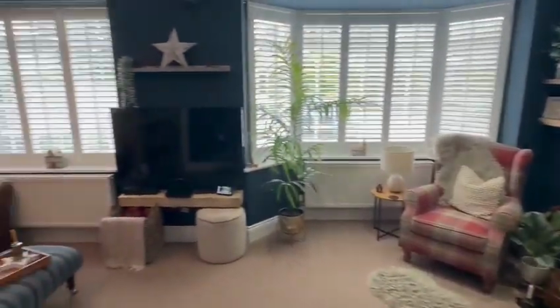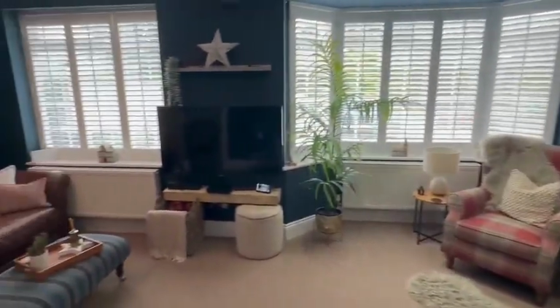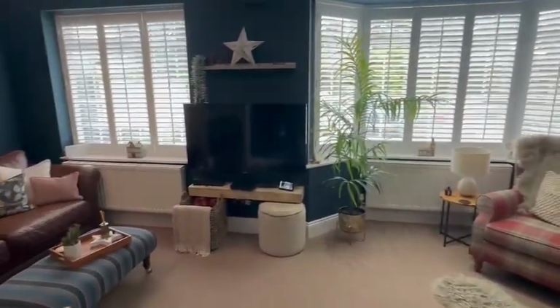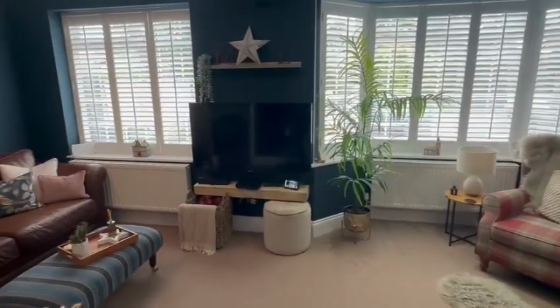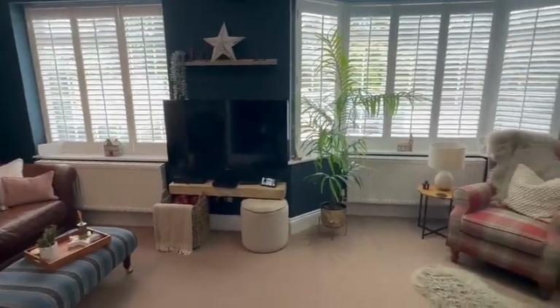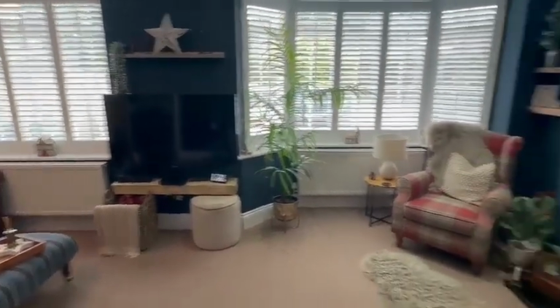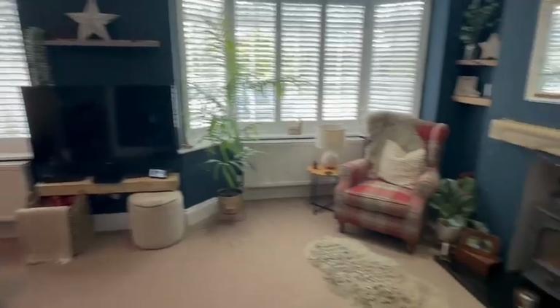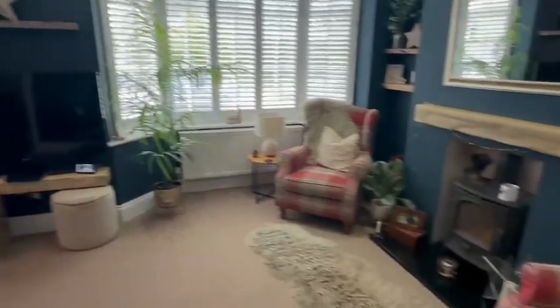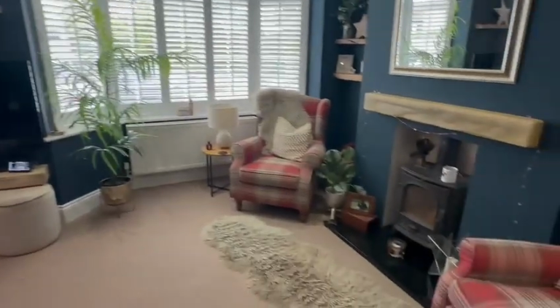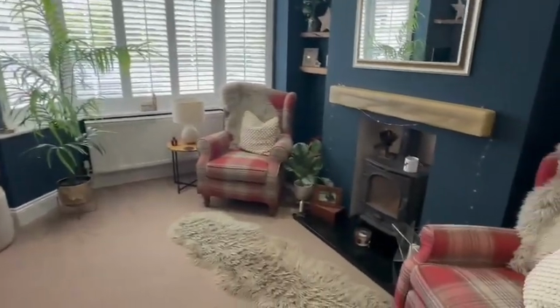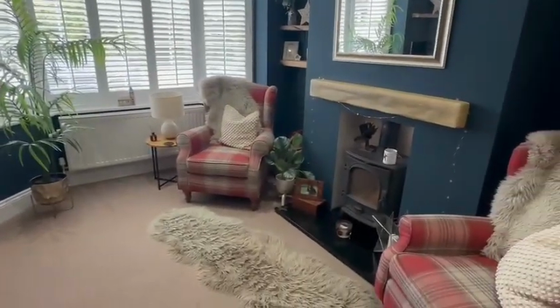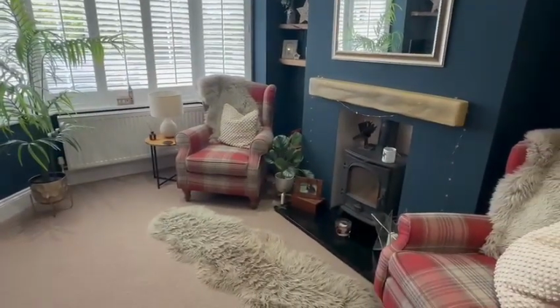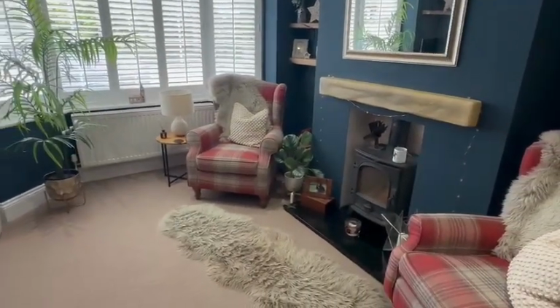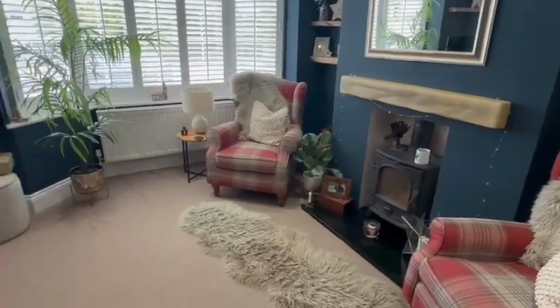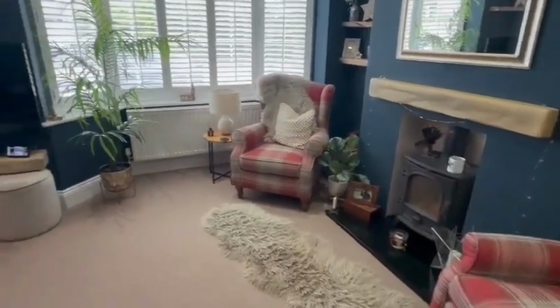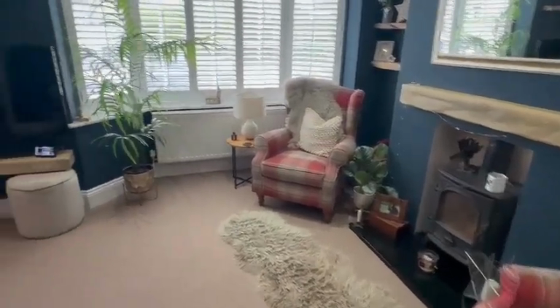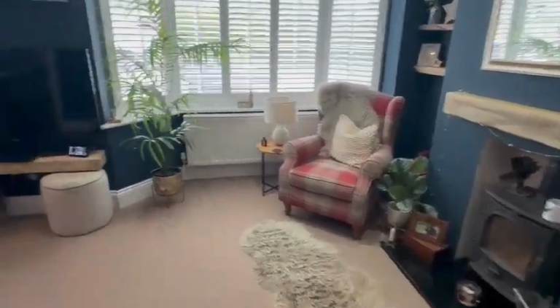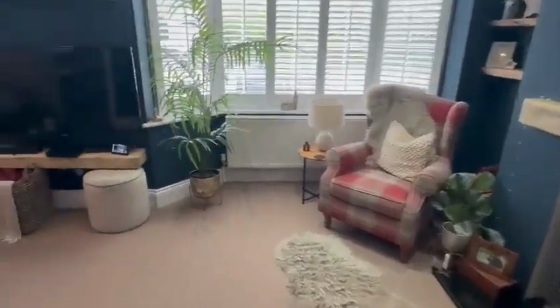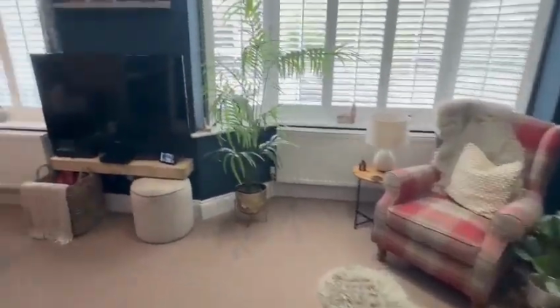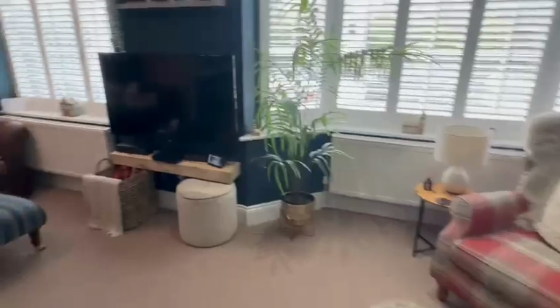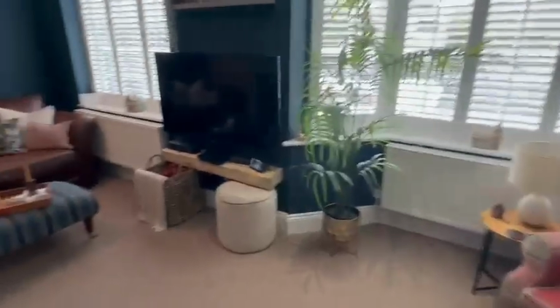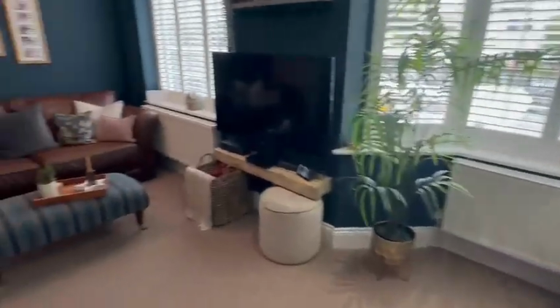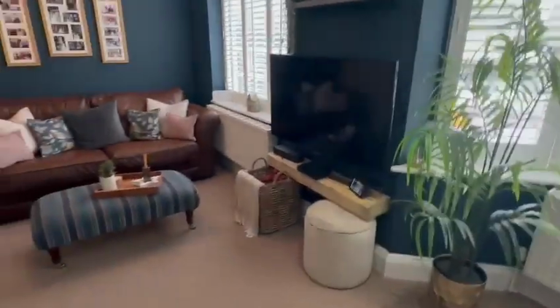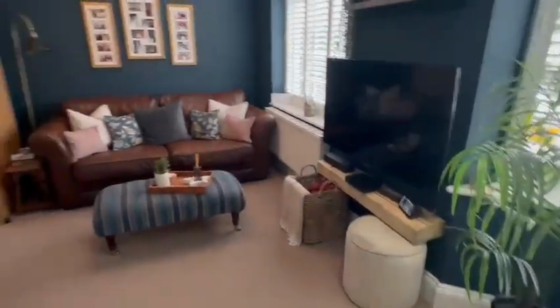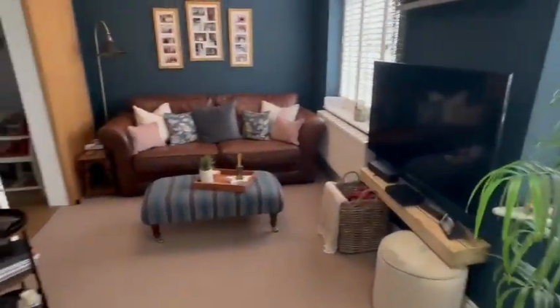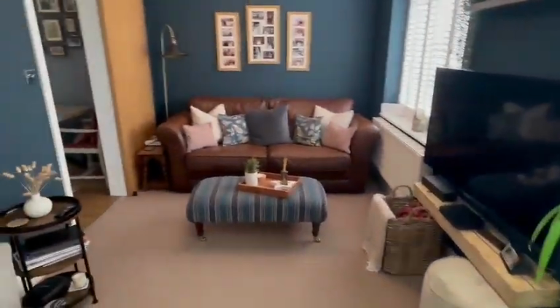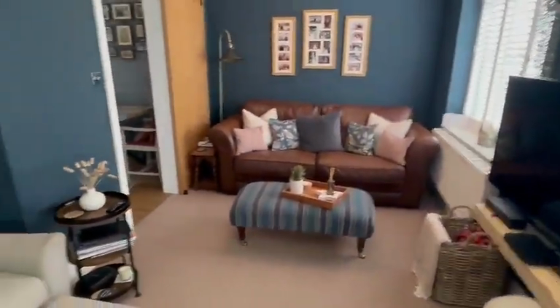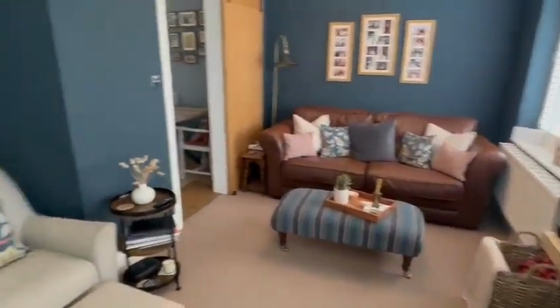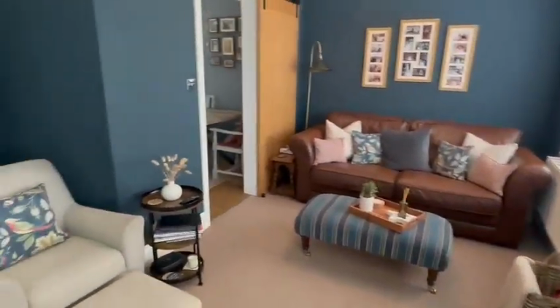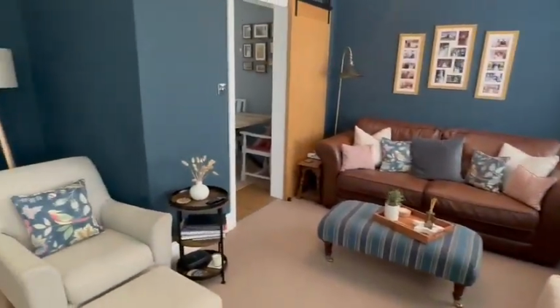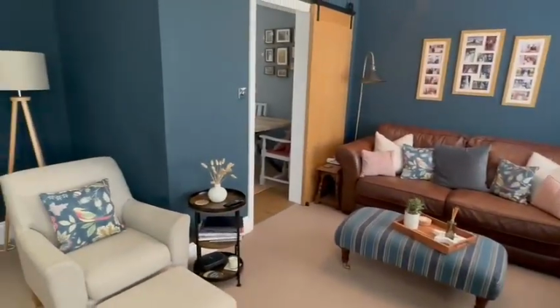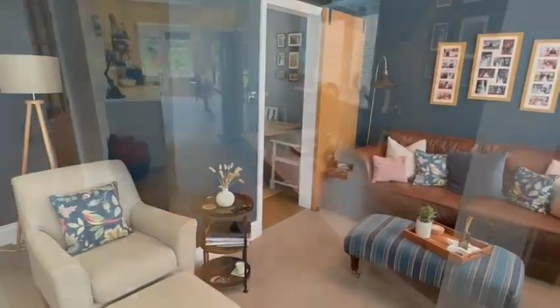You've got those shutter style blinds and the feature fireplace with the wood burning stove. And then from the lounge you have access into the kitchen diner.